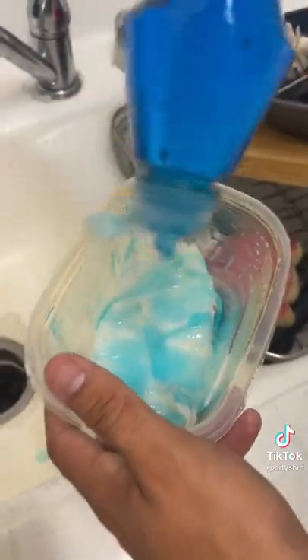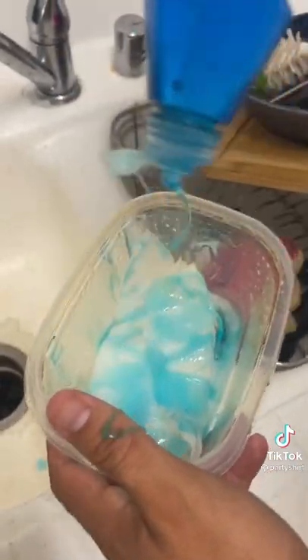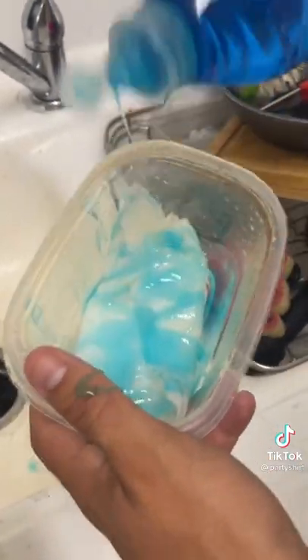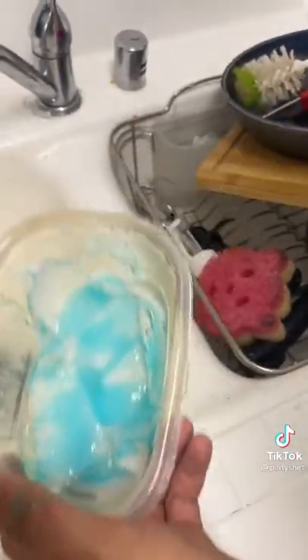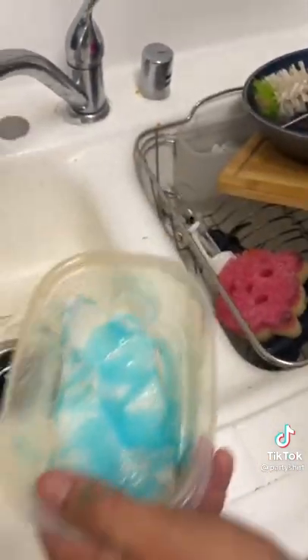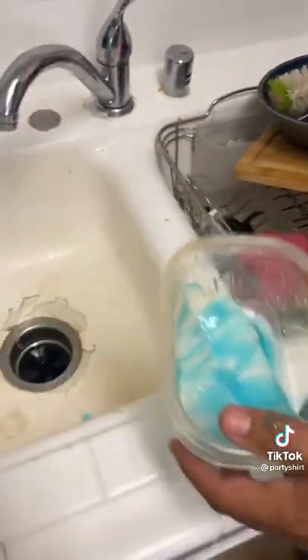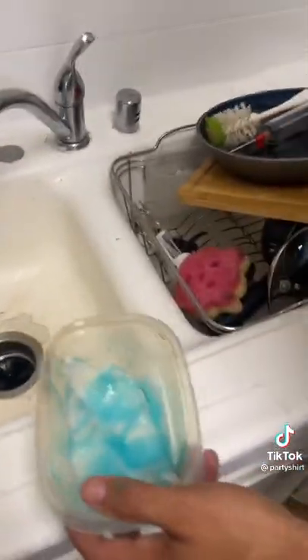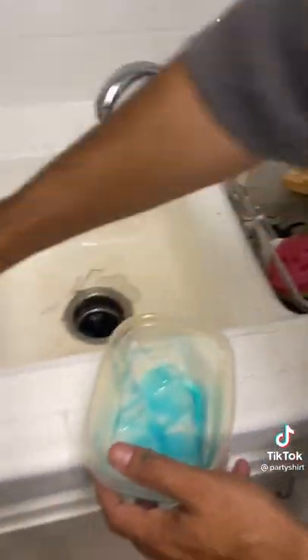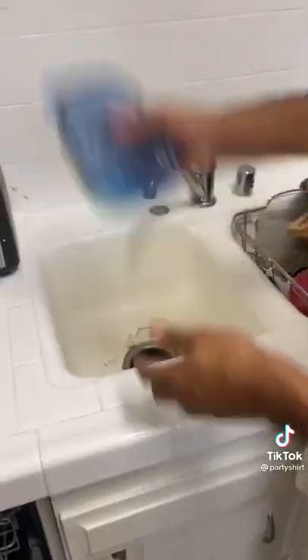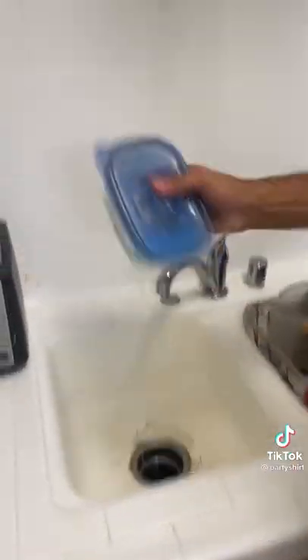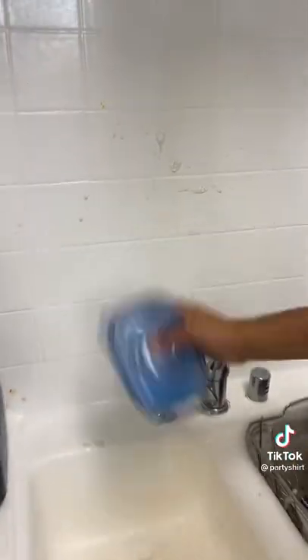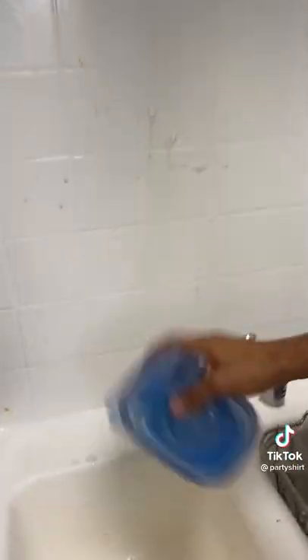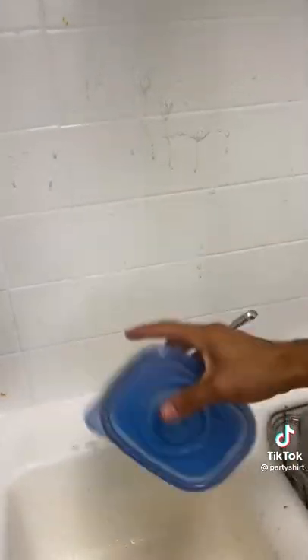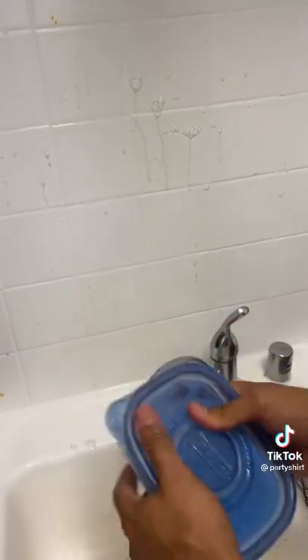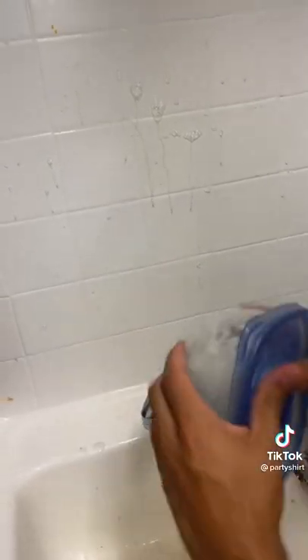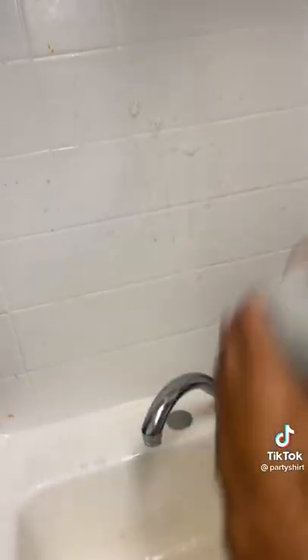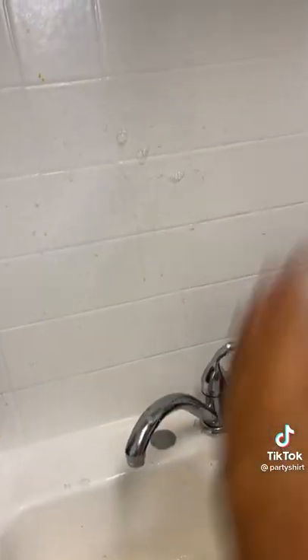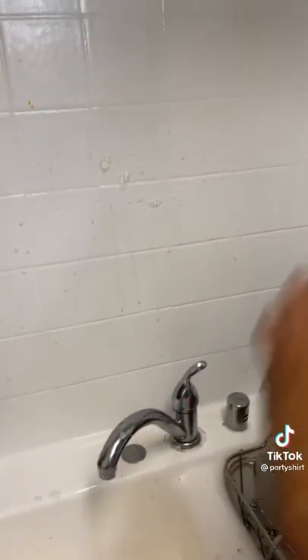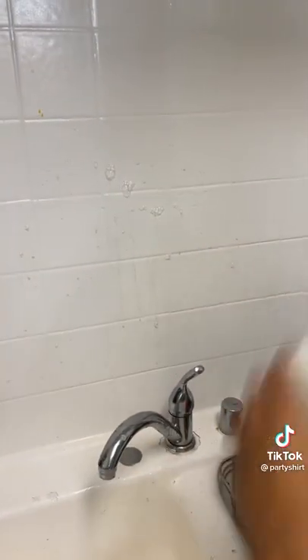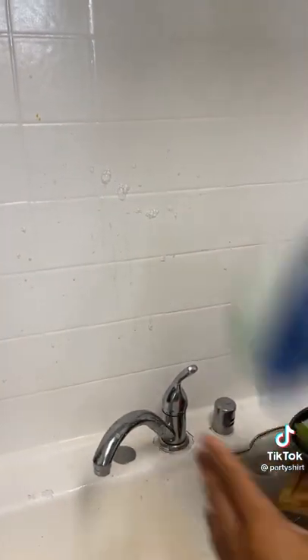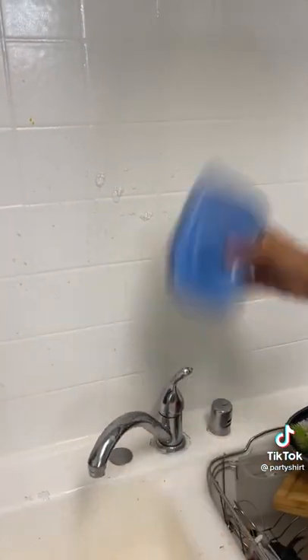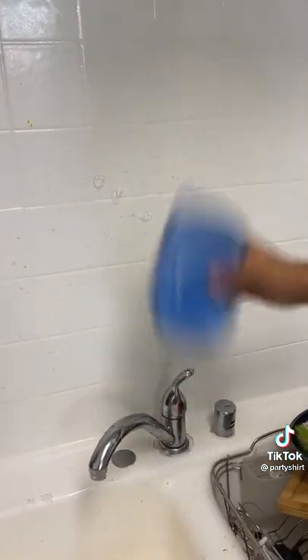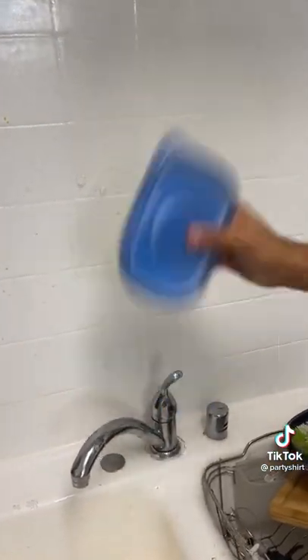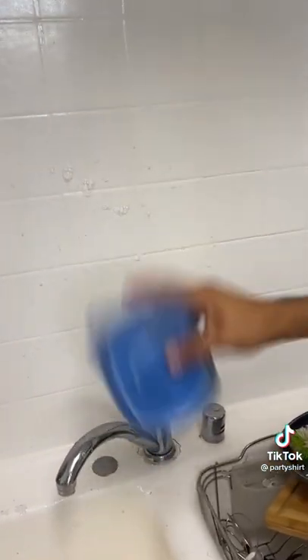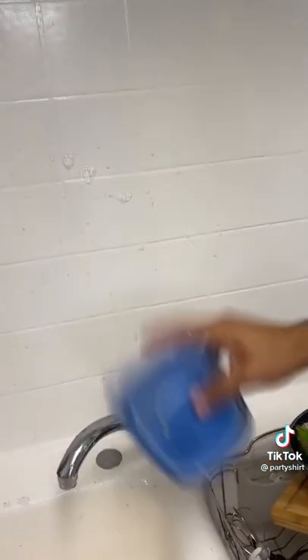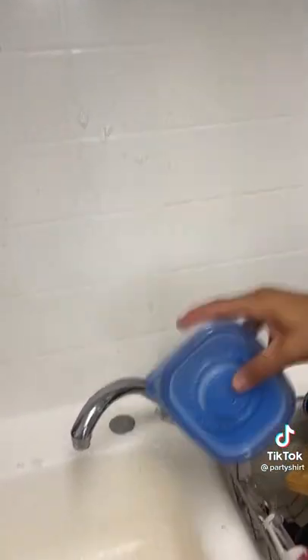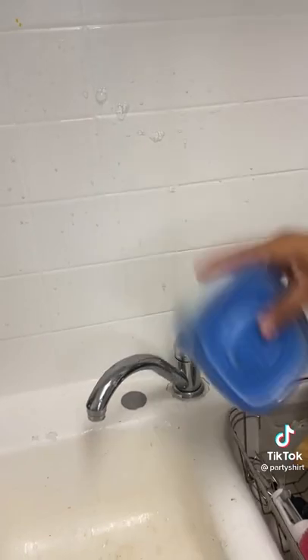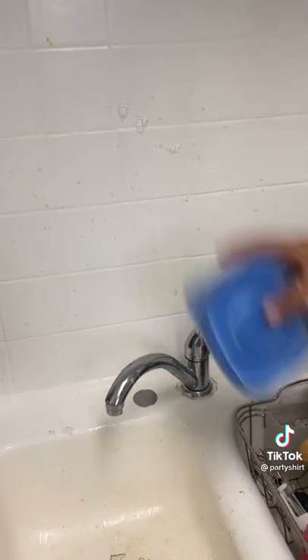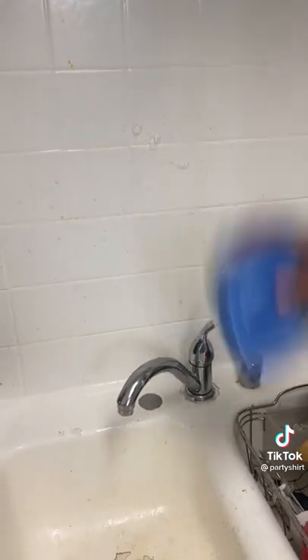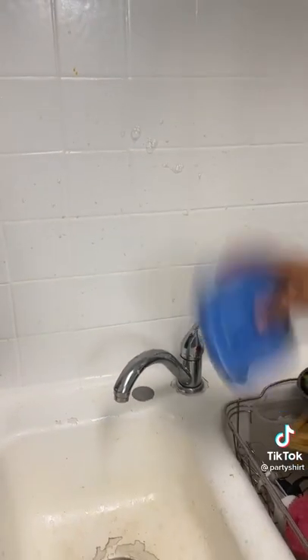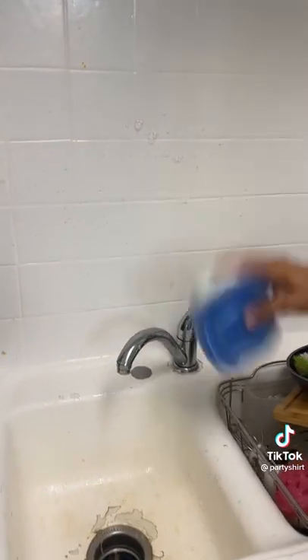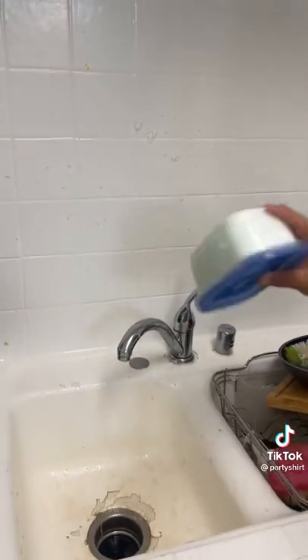All right, we've got the dish soap, the paper towel. Let's shake it up and see. Shake, shake, shake, shake — all on the walls for good luck. Yeah, we love that. Everywhere, more the merrier.